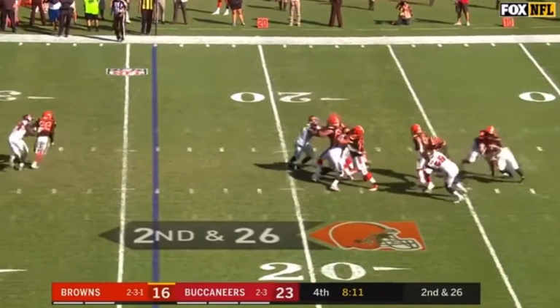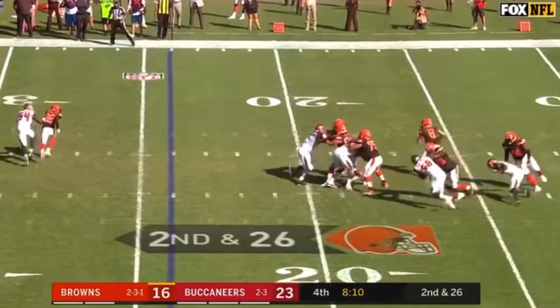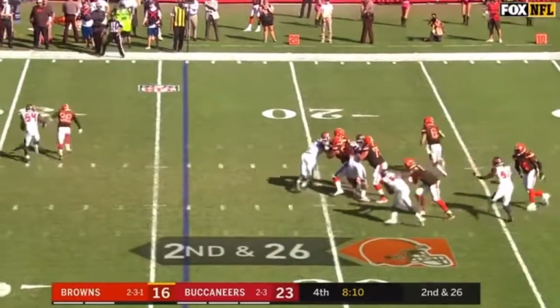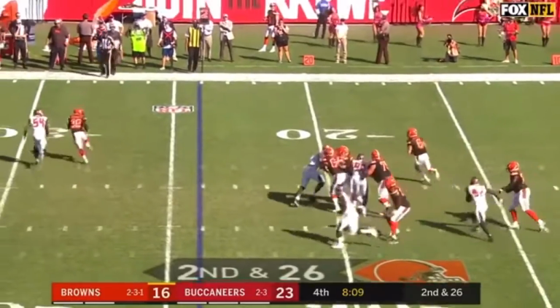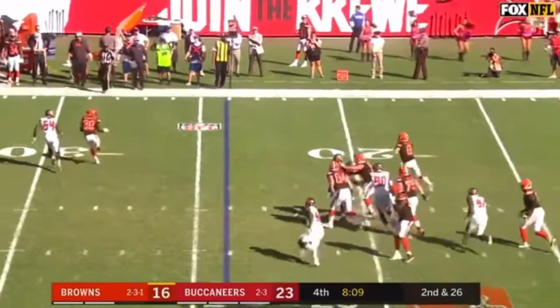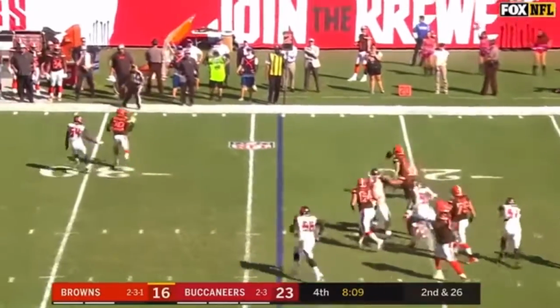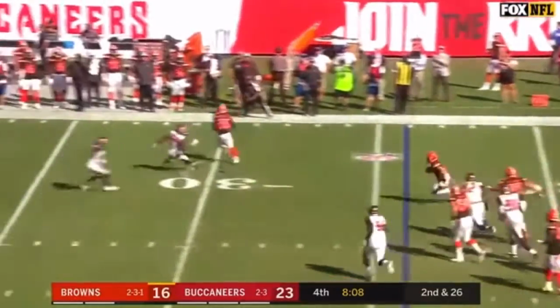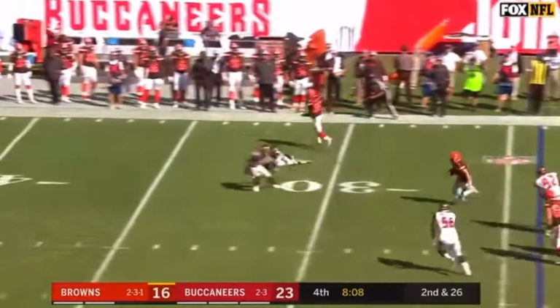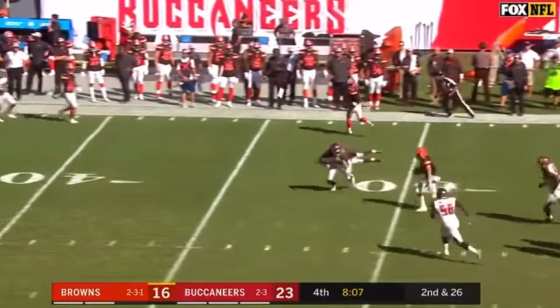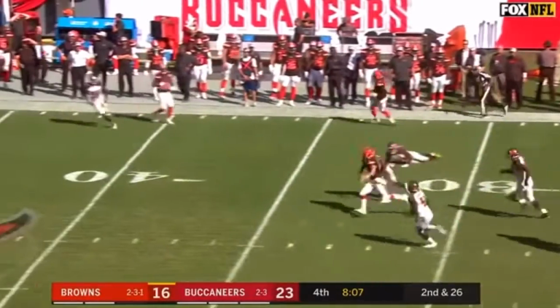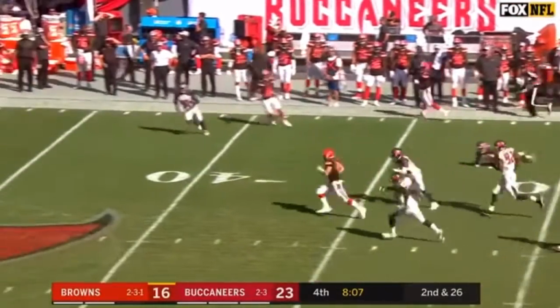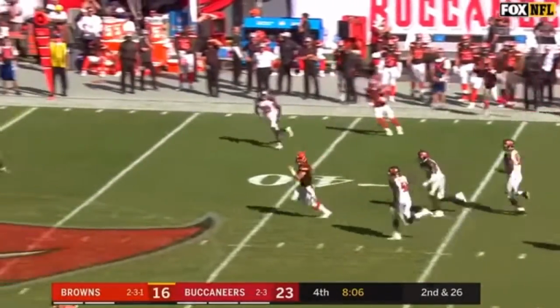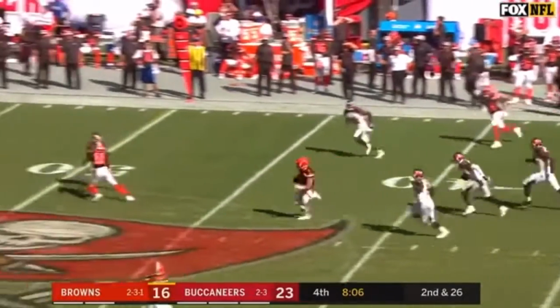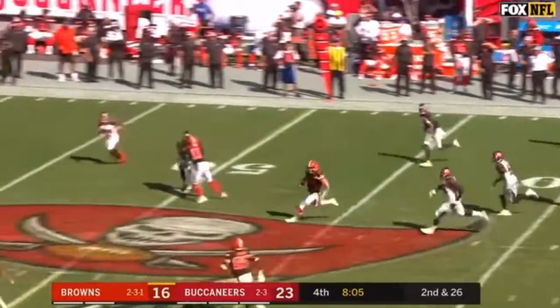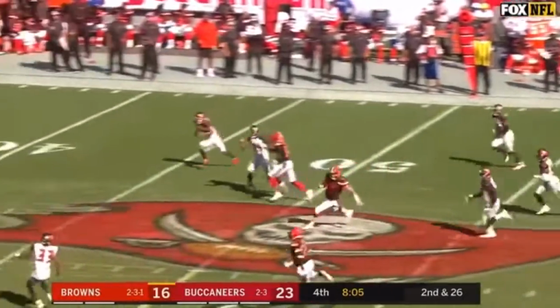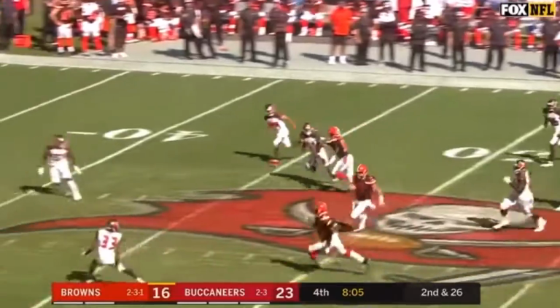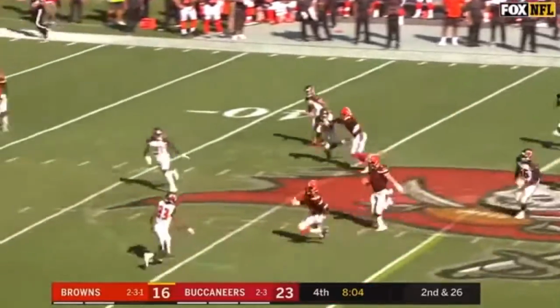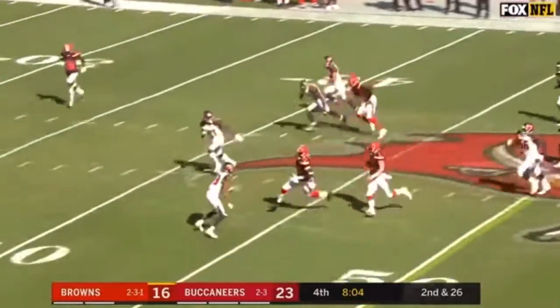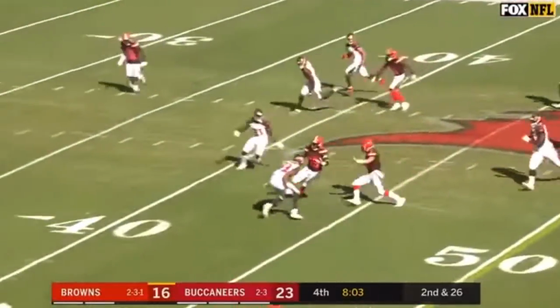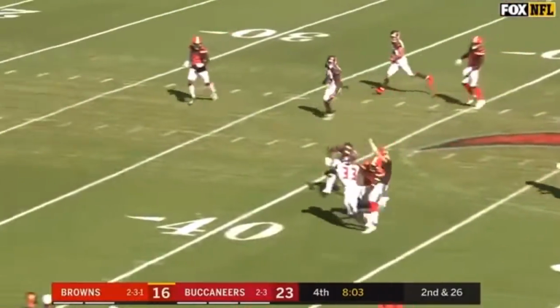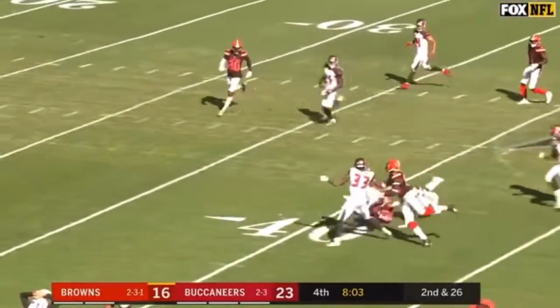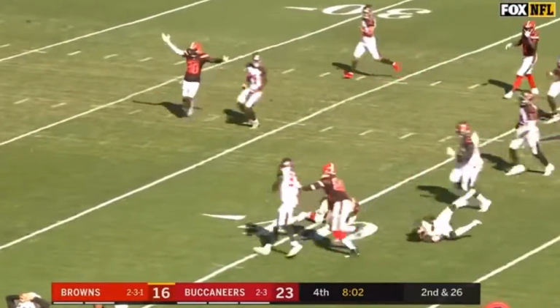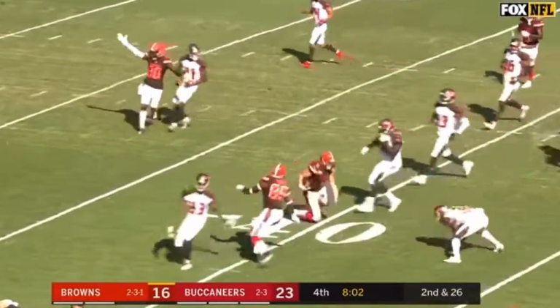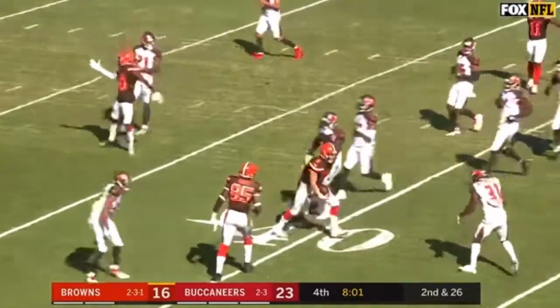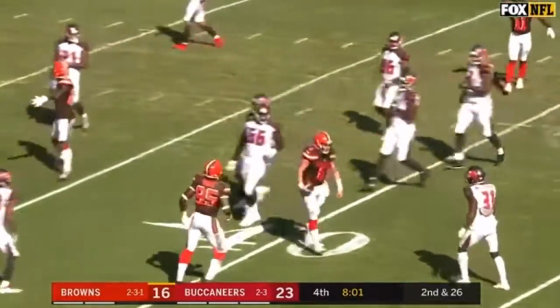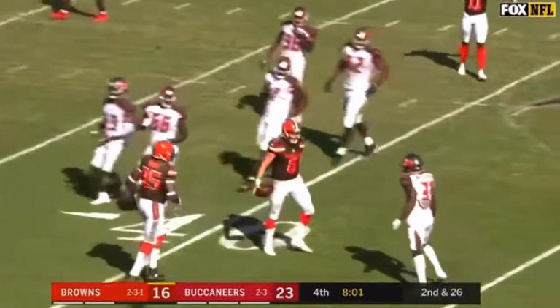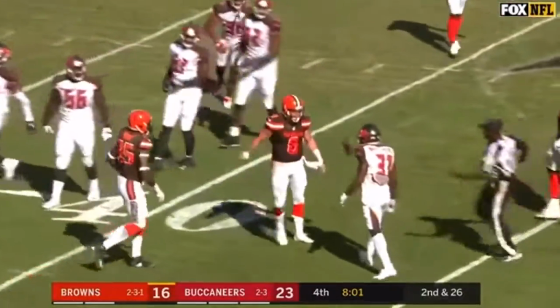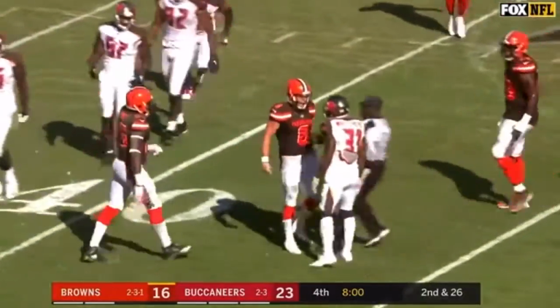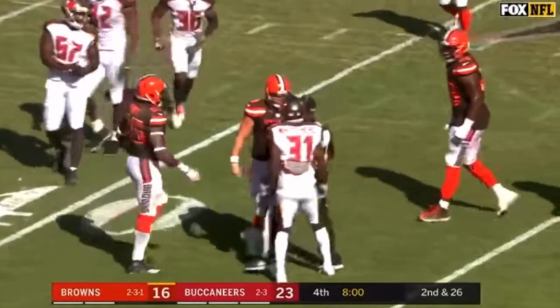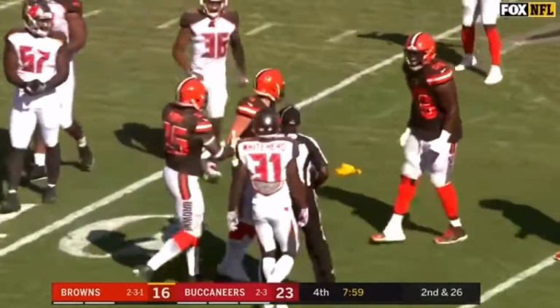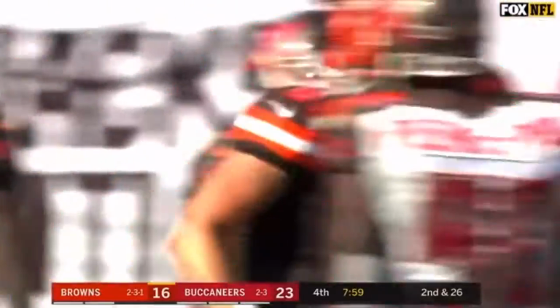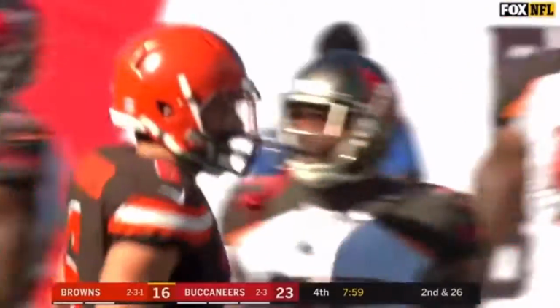Mayfield steps up under pressure — he's got room, takes off, across the 40, across midfield. Mayfield picks up a block and goes down just short of the 40. There's a flag on the play.